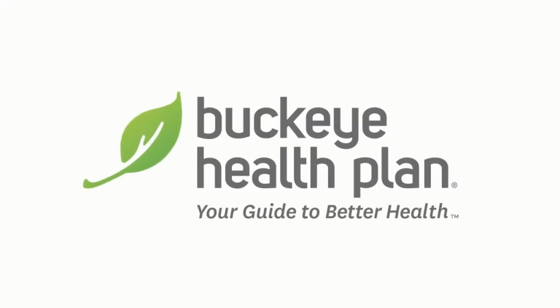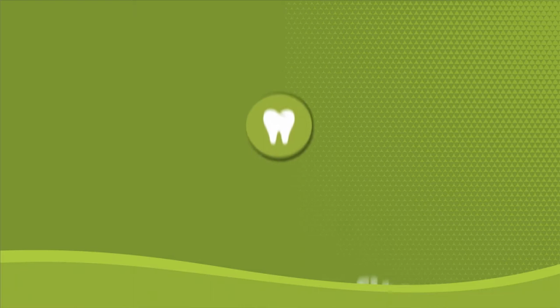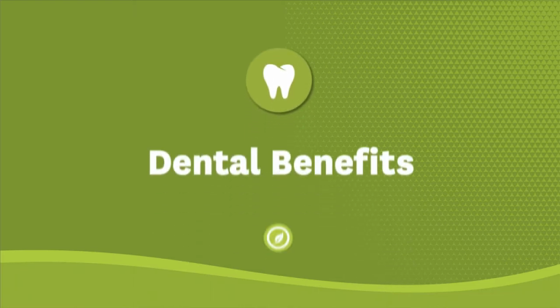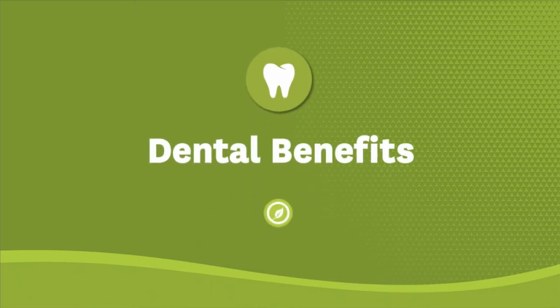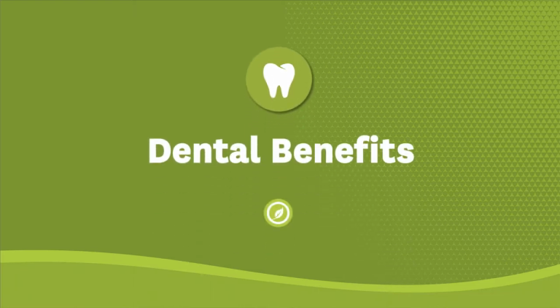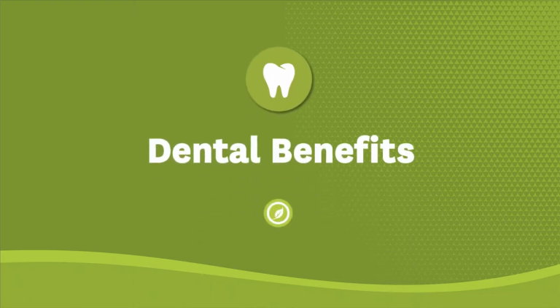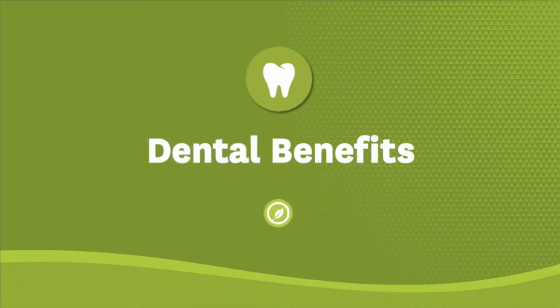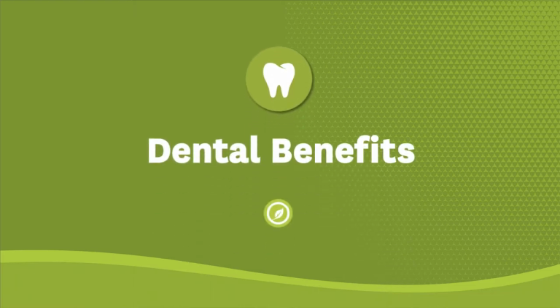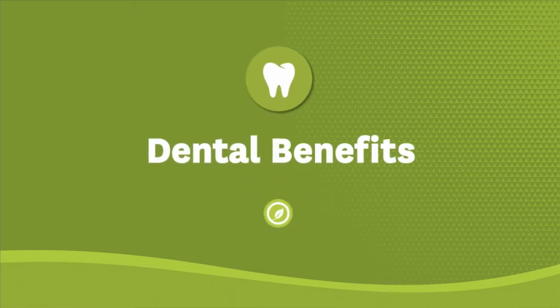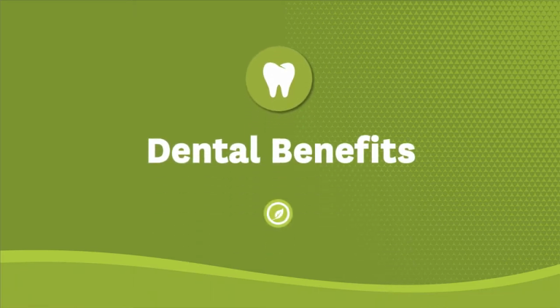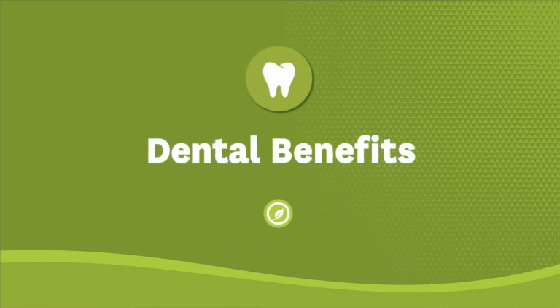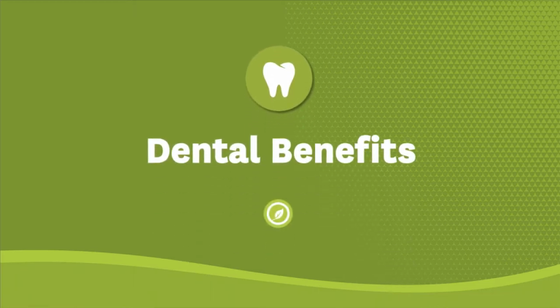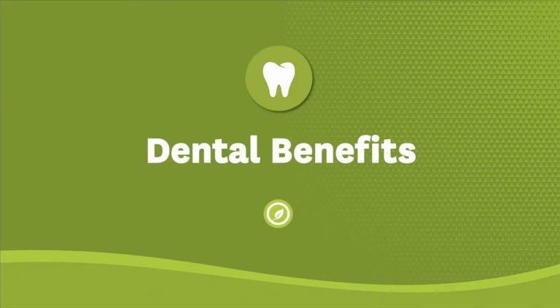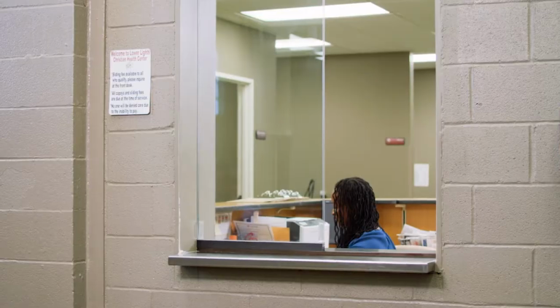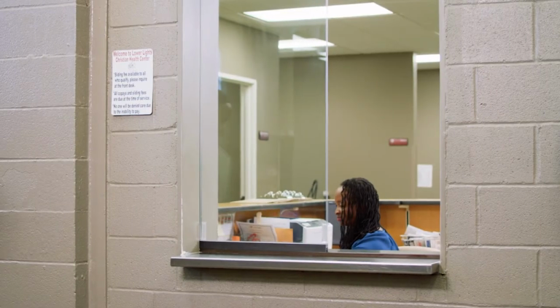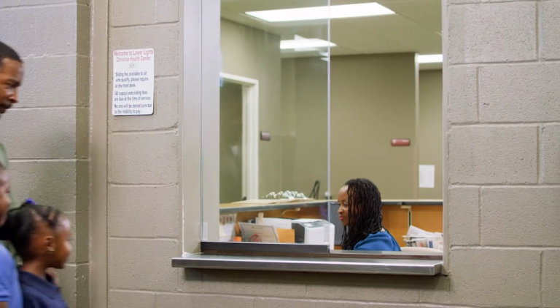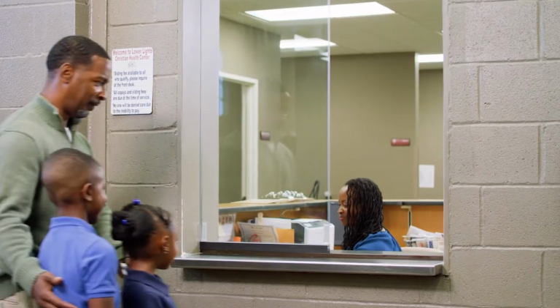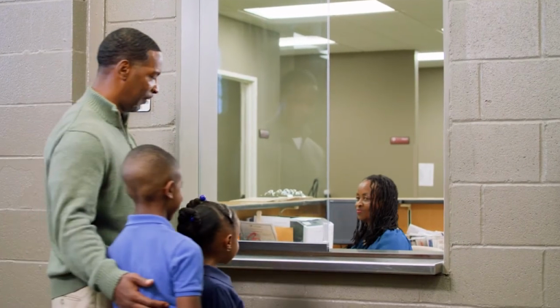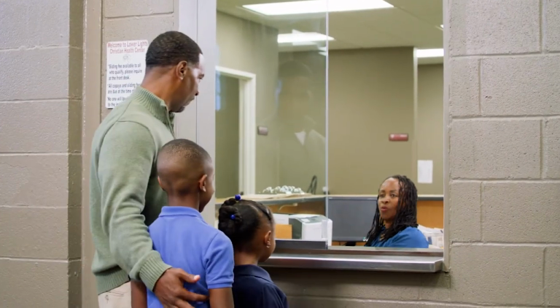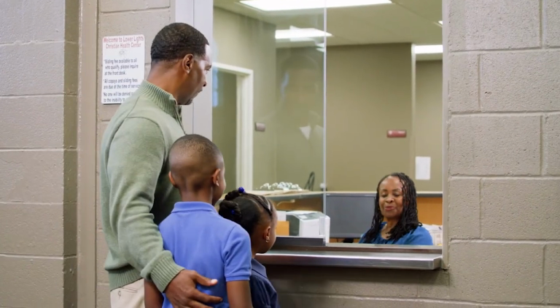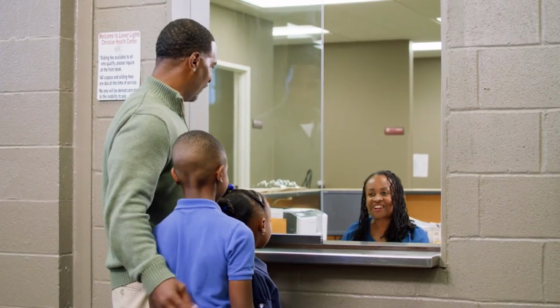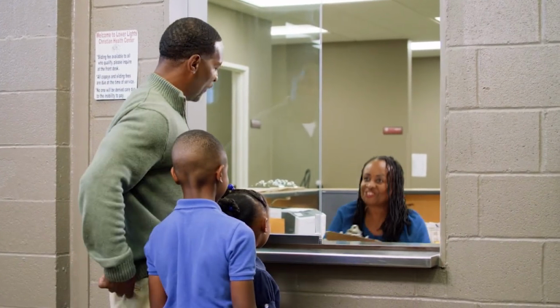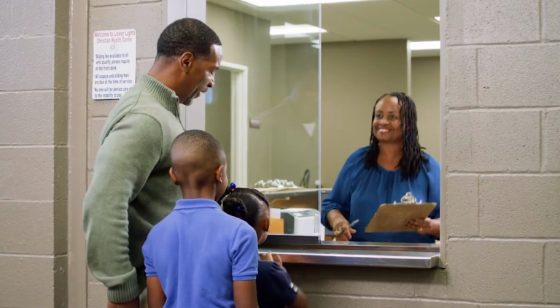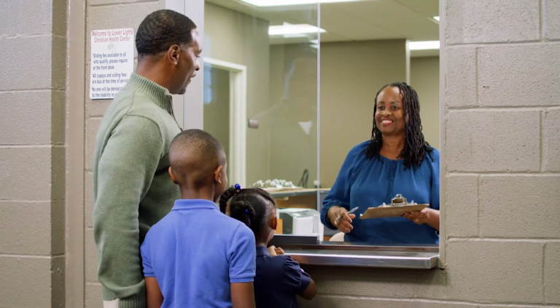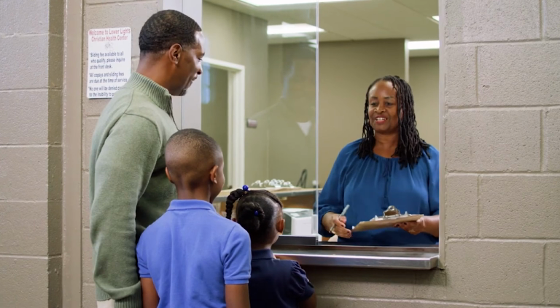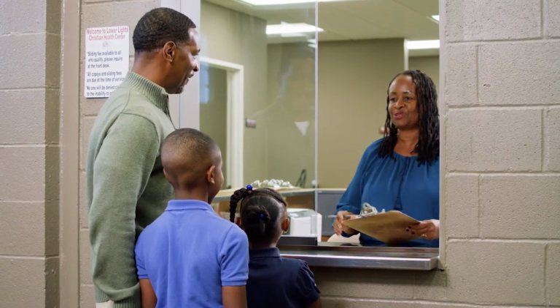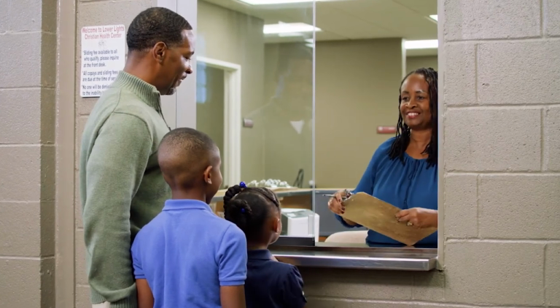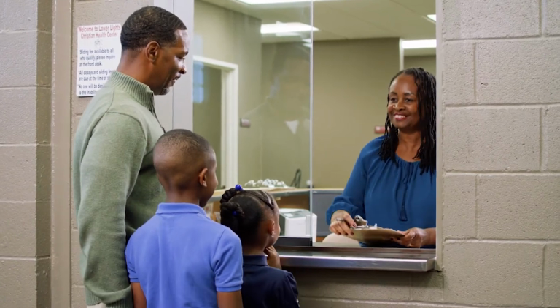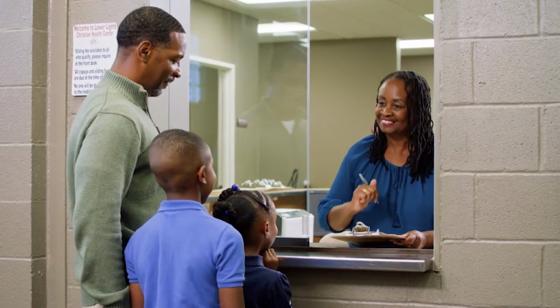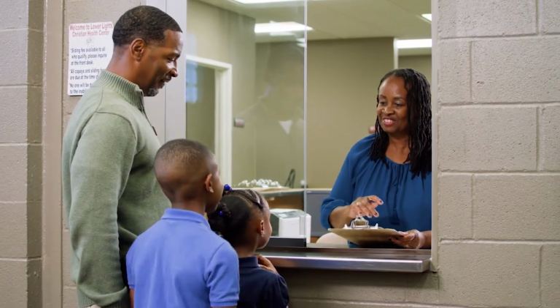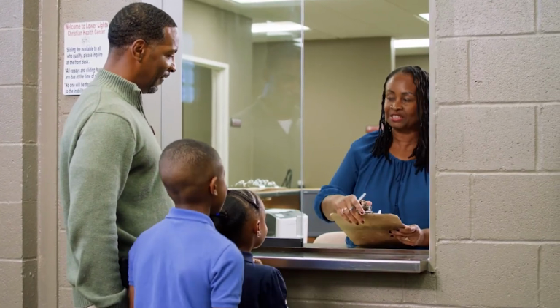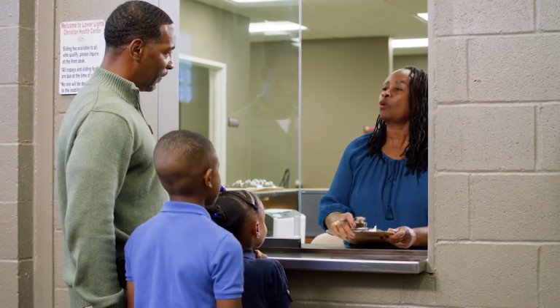It can be tough to afford the cost of seeing a dentist, so many people don't ever get their teeth cleaned. Buckeye knows that these checkups are important to the health of your whole body, so we include this coverage for all Buckeye Medicaid members at no cost.